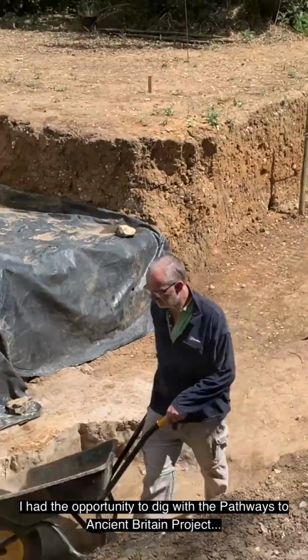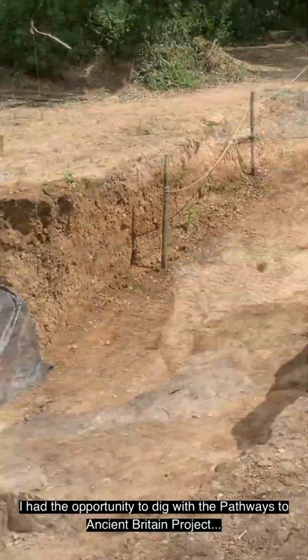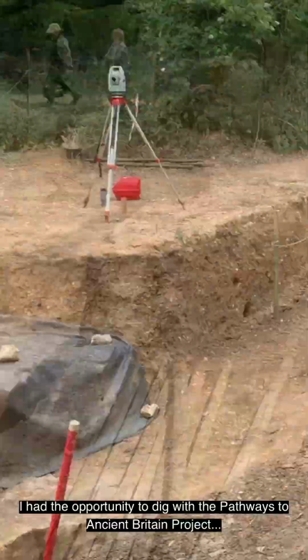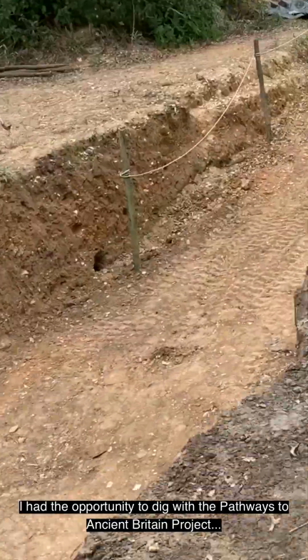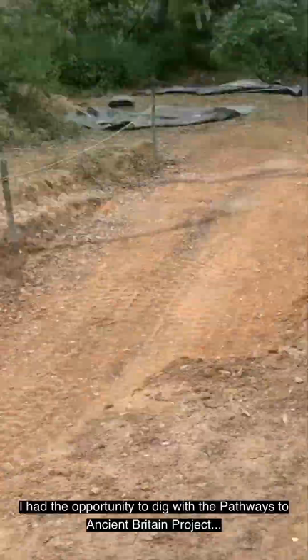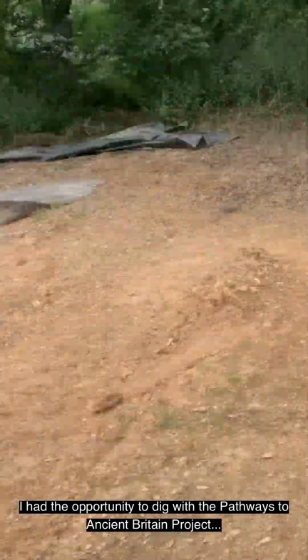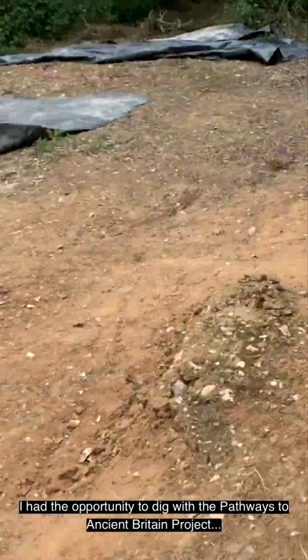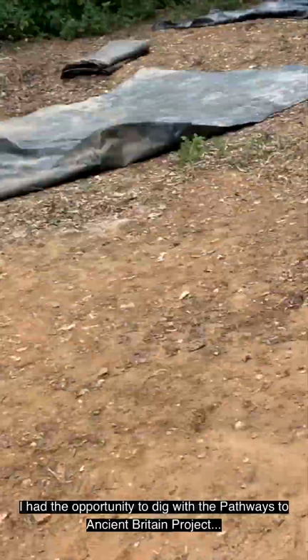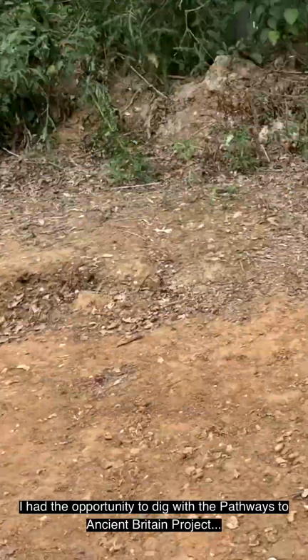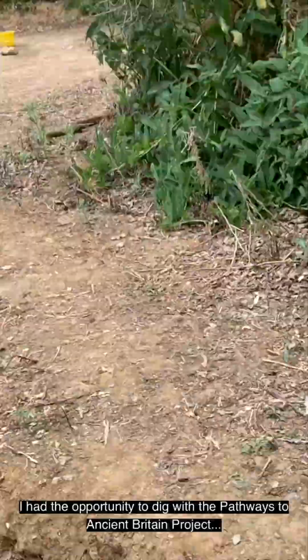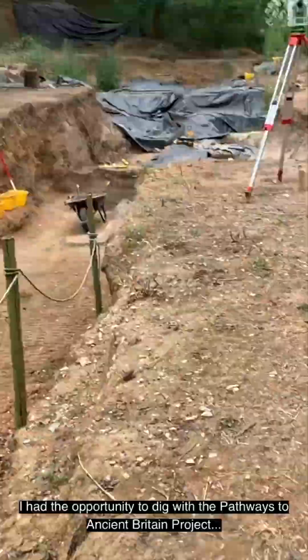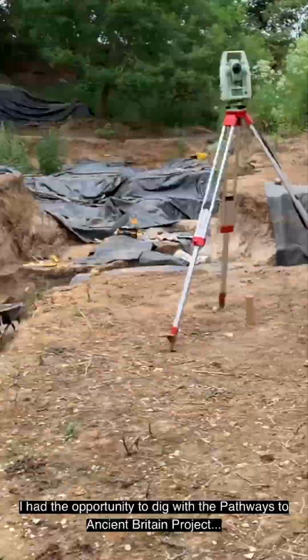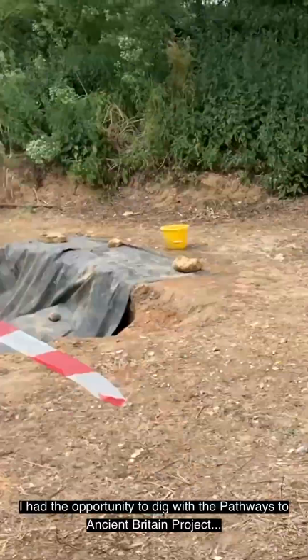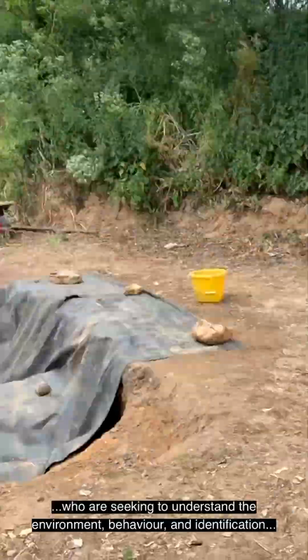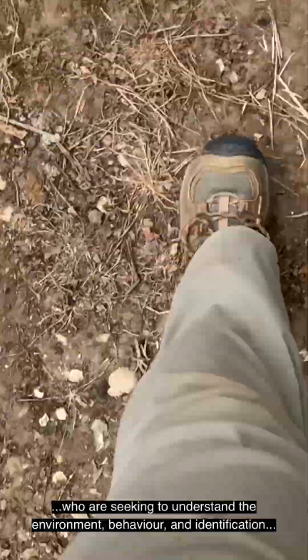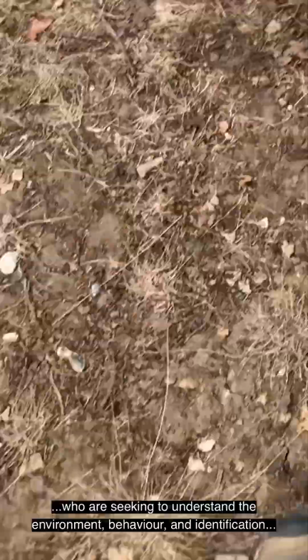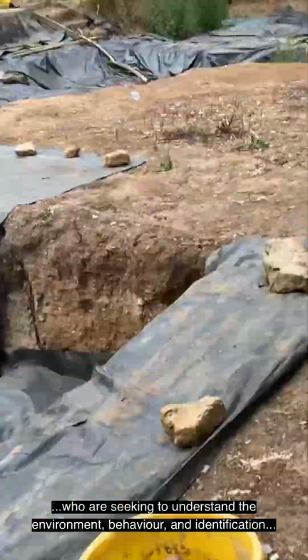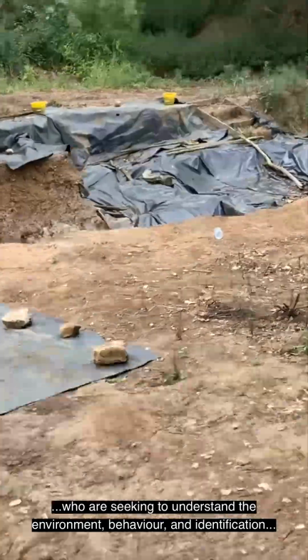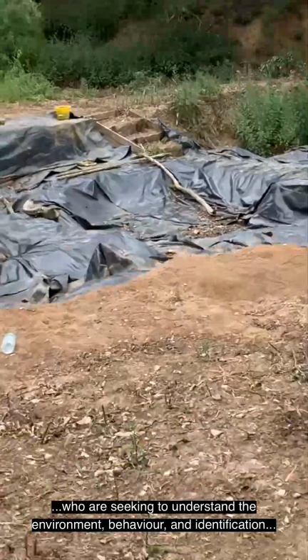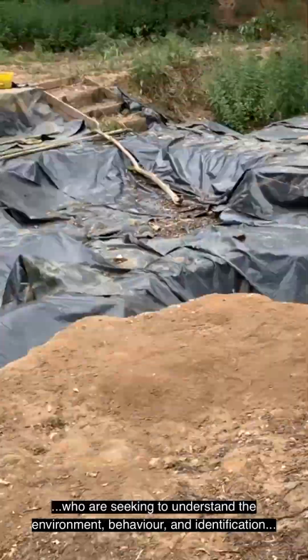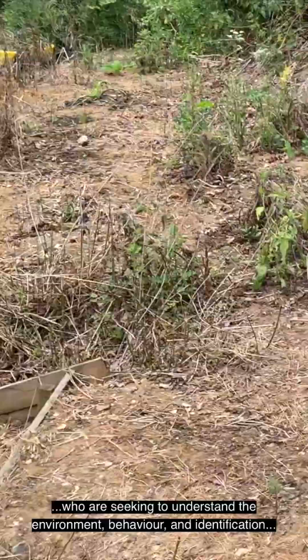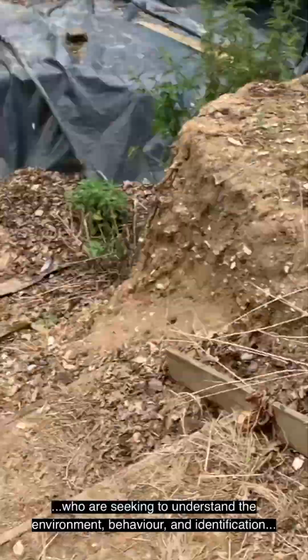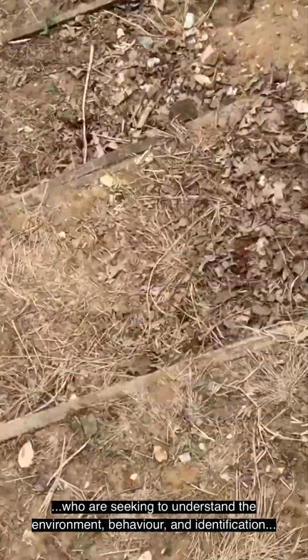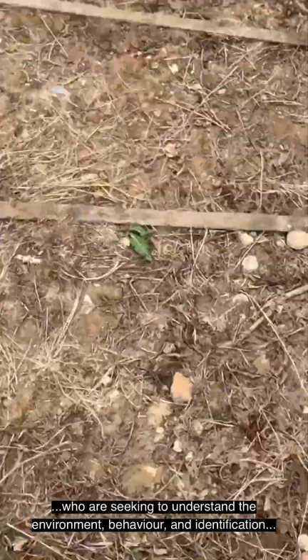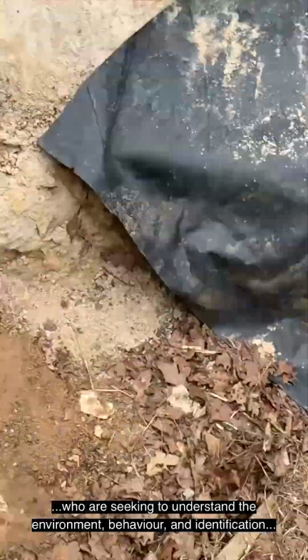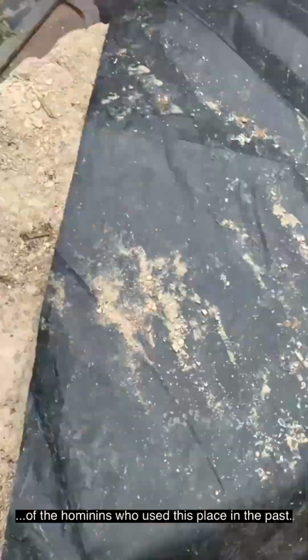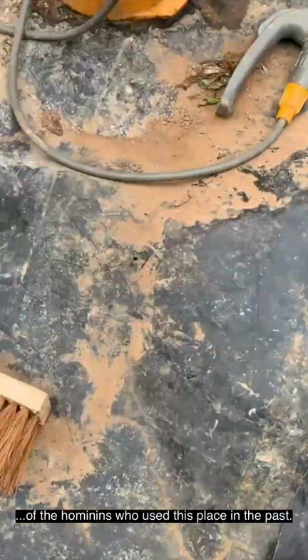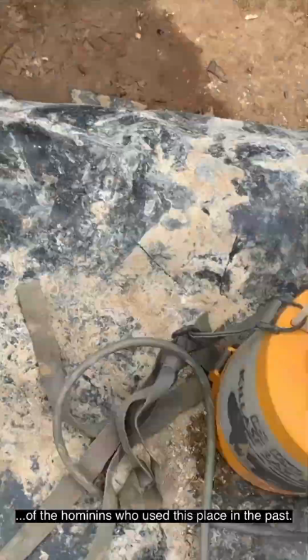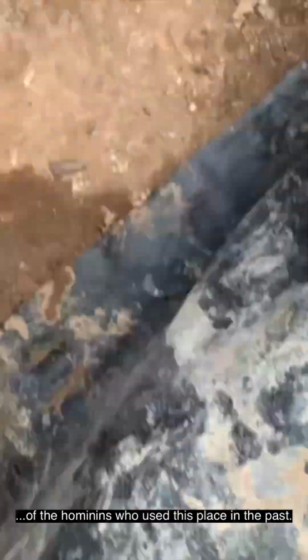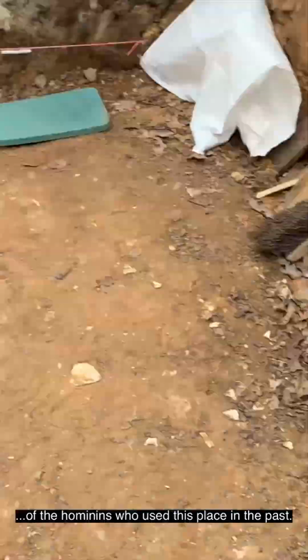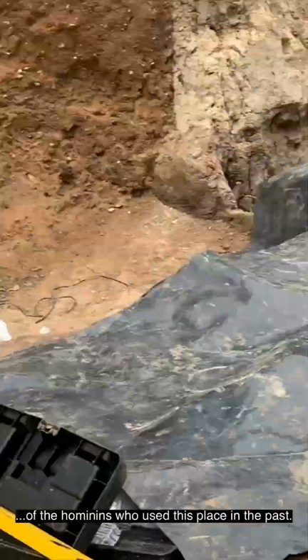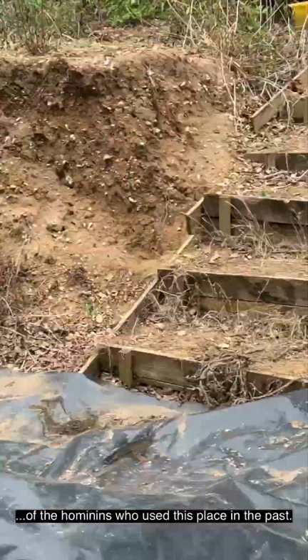I had the opportunity to dig with the Pathways to Ancient Britain project, who were seeking to understand the environment, behavior, and identification of the hominins who used this place in the past.